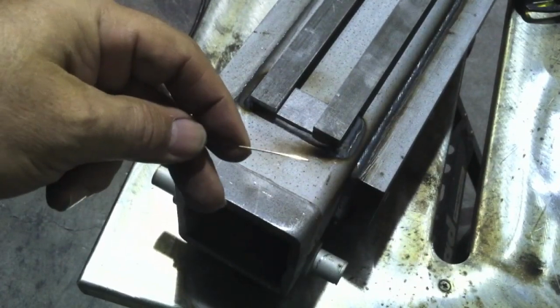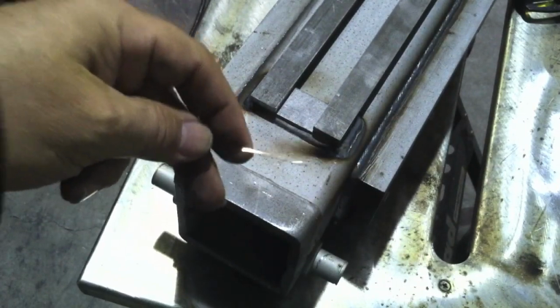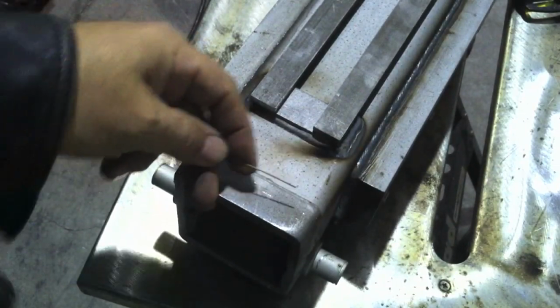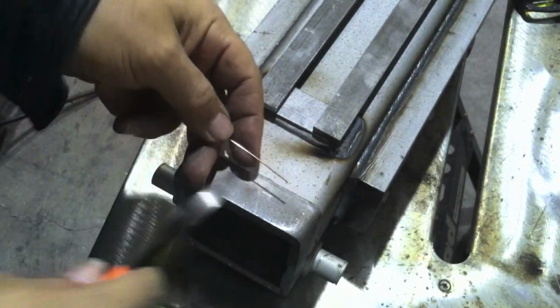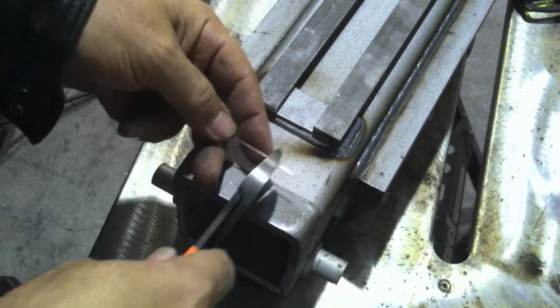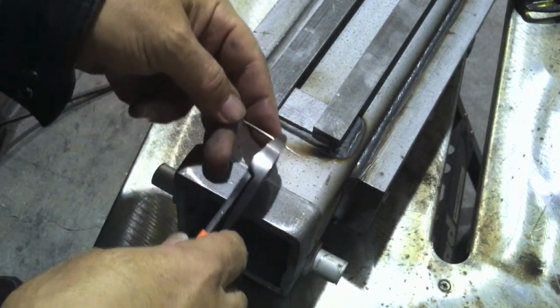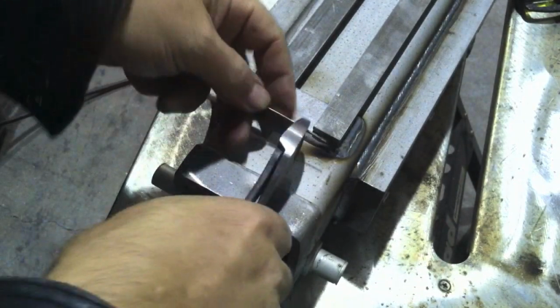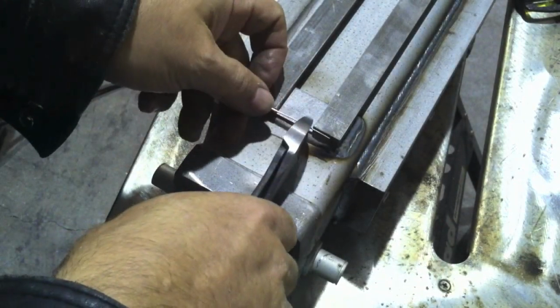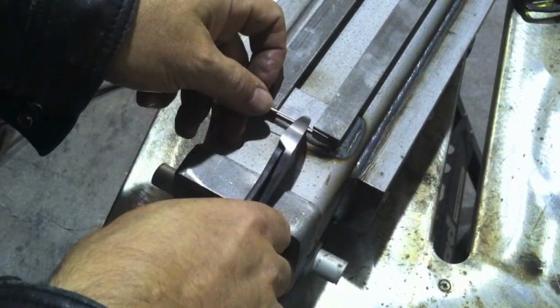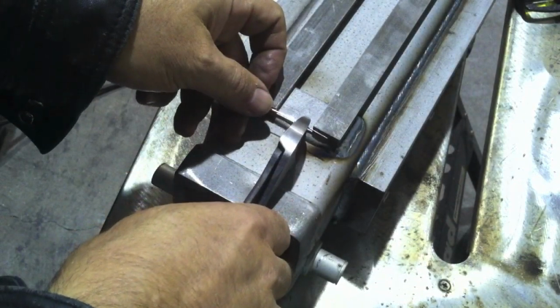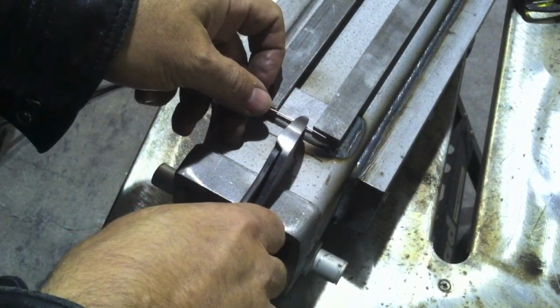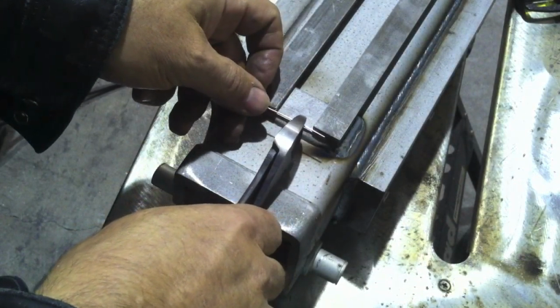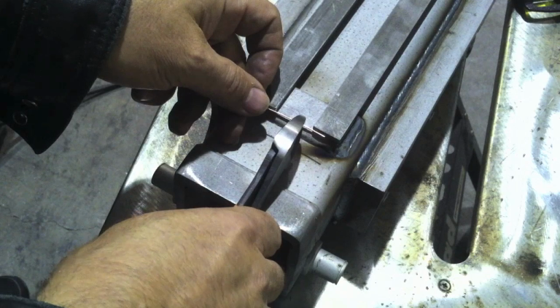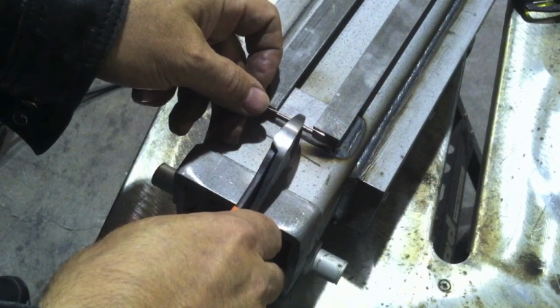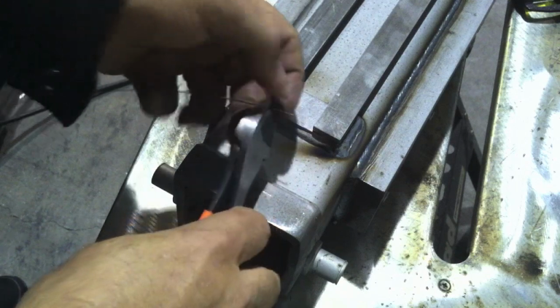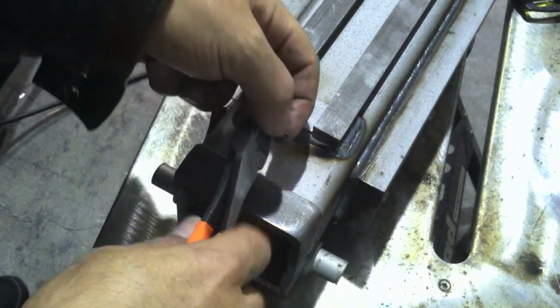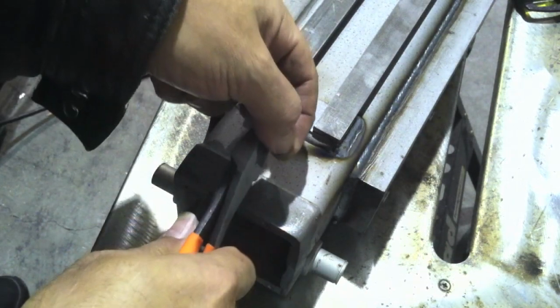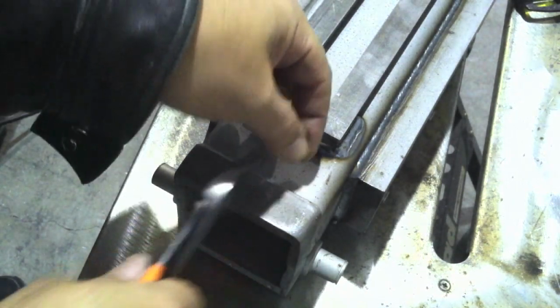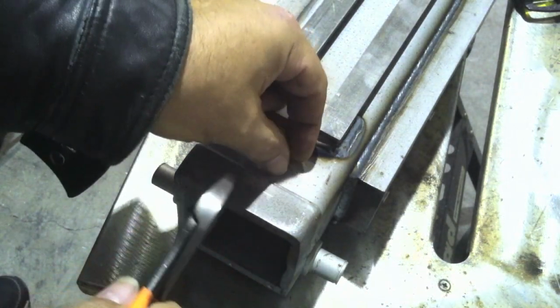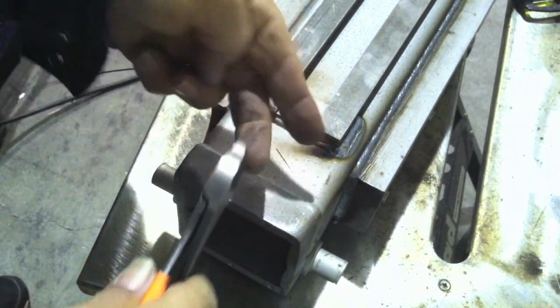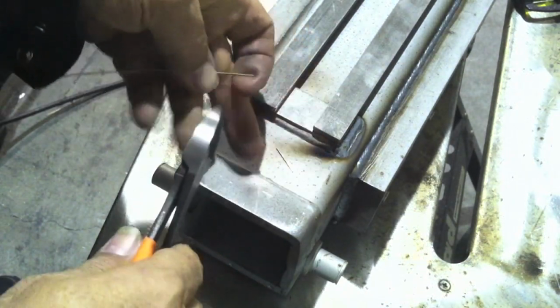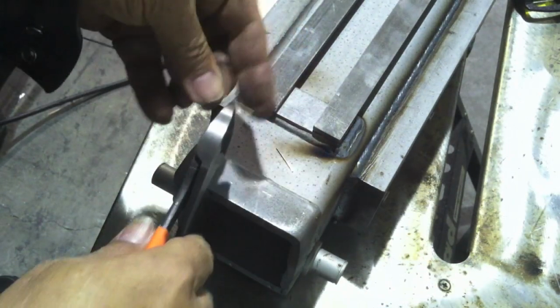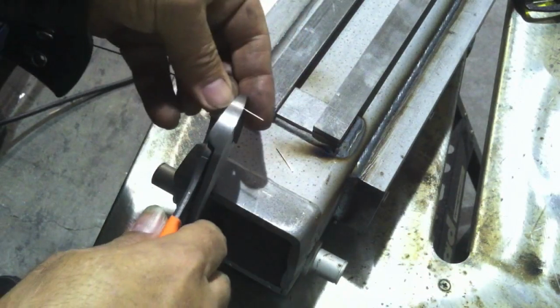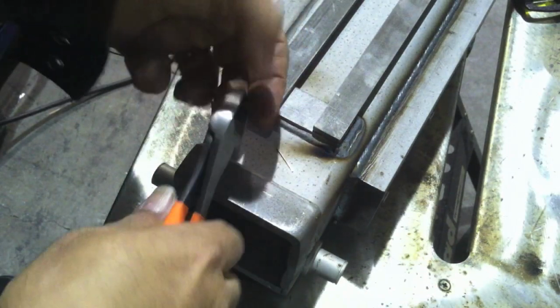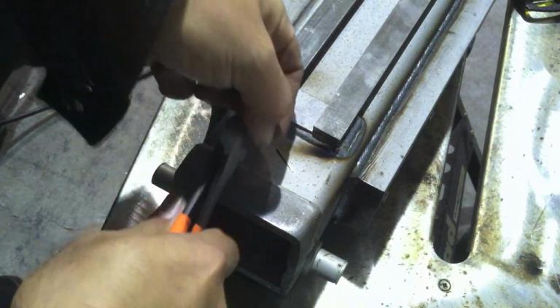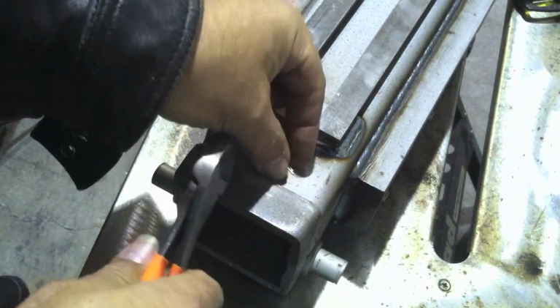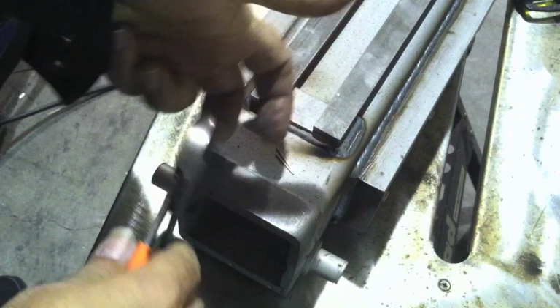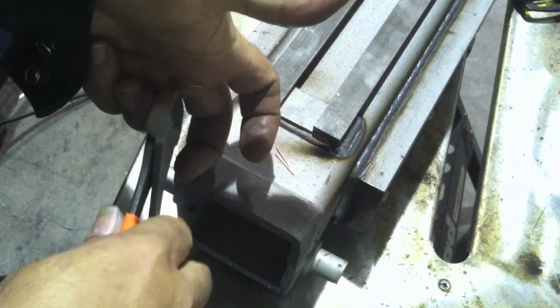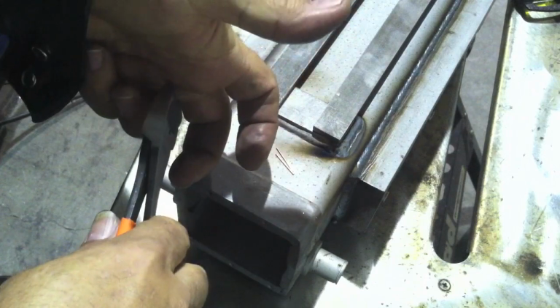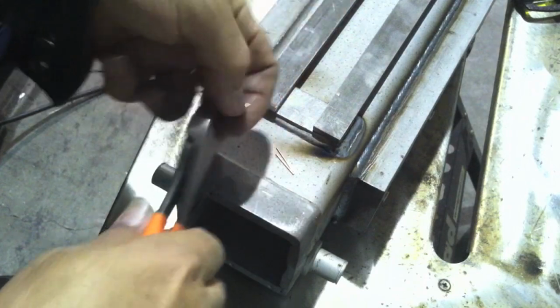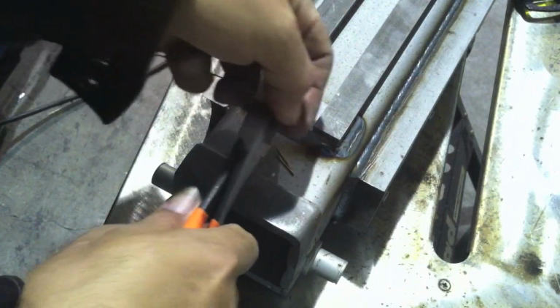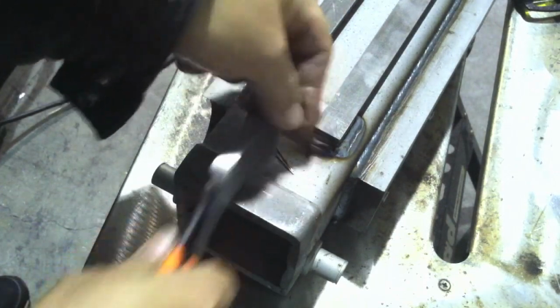Now you can see the surface of the steel there is freshly bead blasted, but you can see some specks of rust. That's going to throw me a little curve and I'll talk about it later.